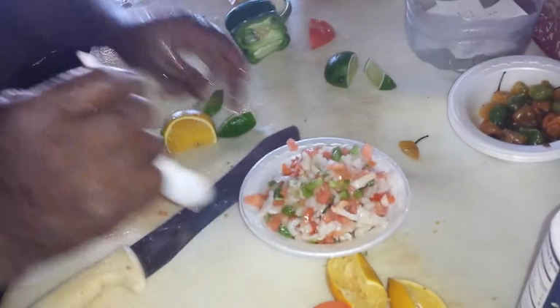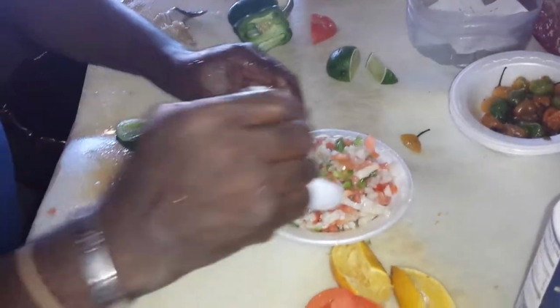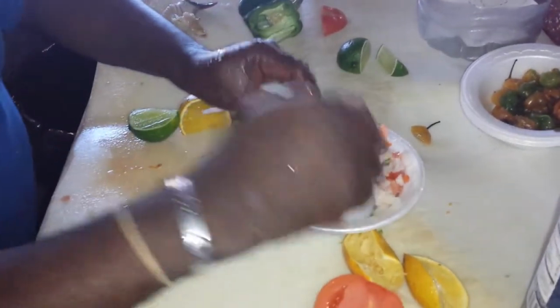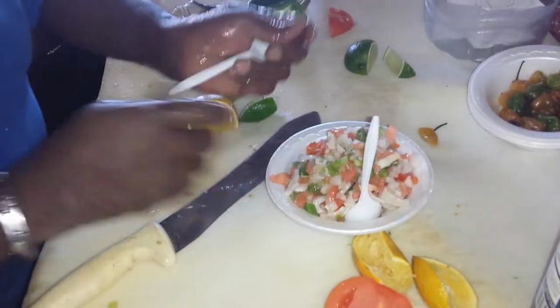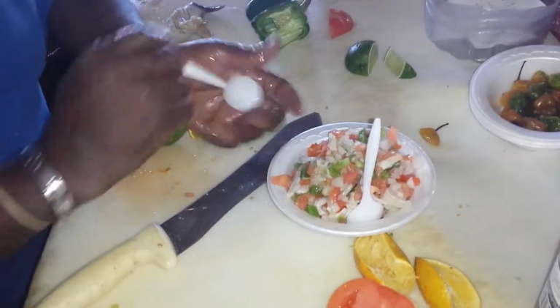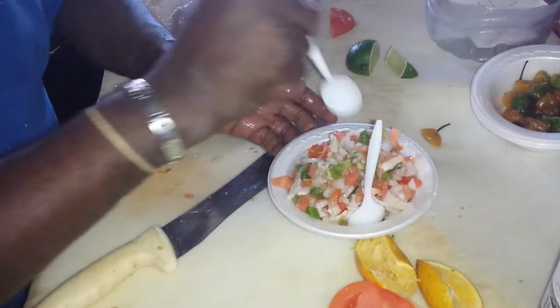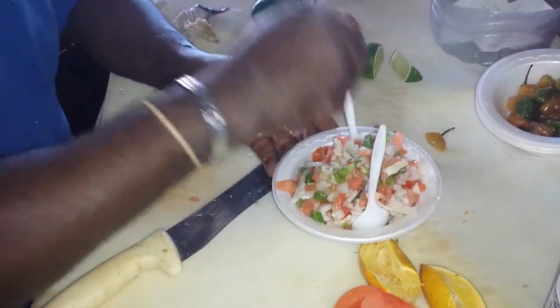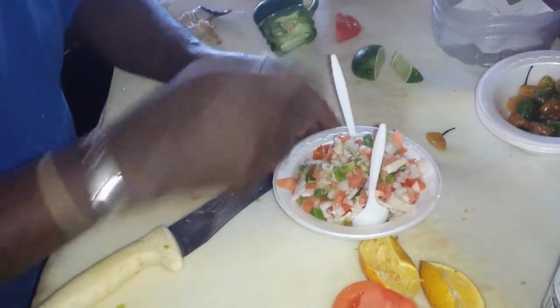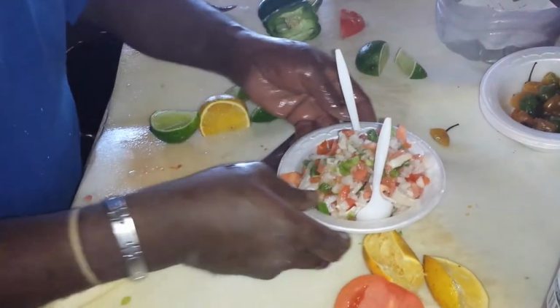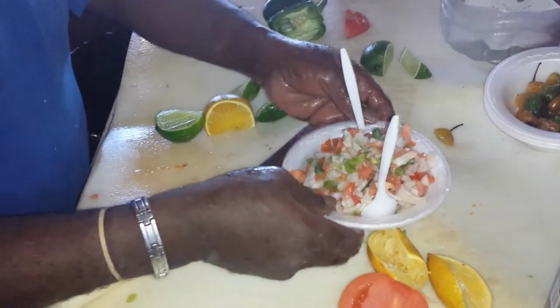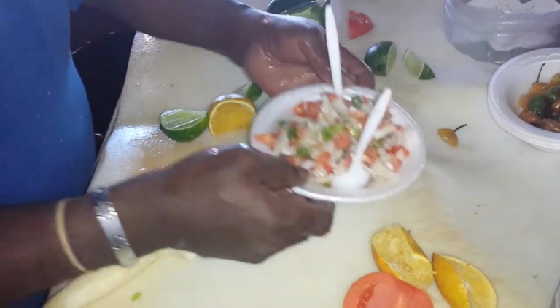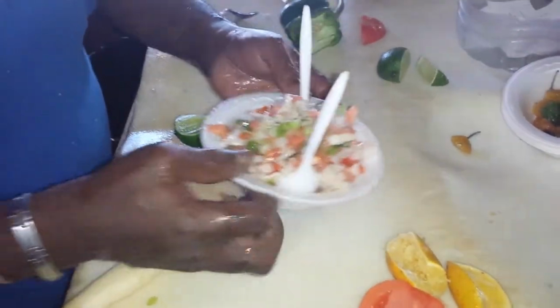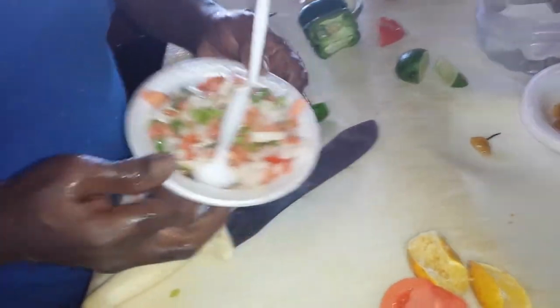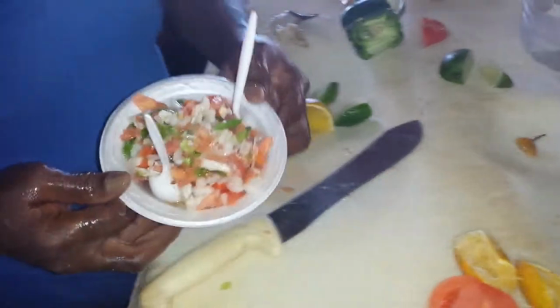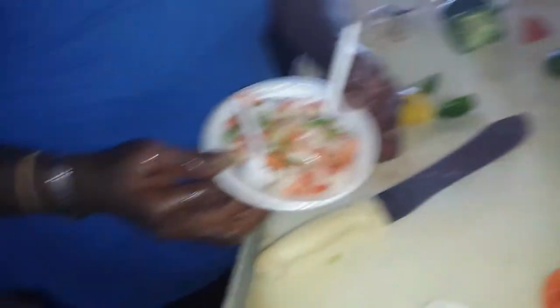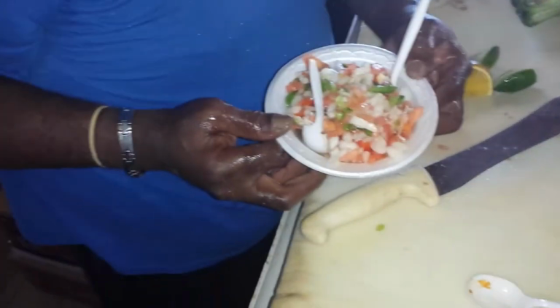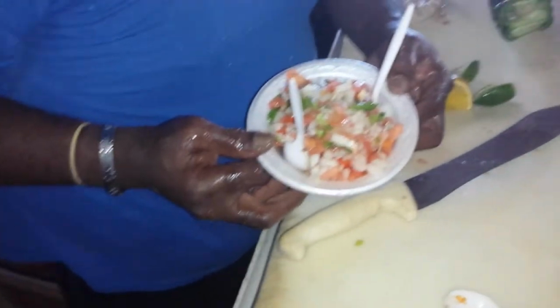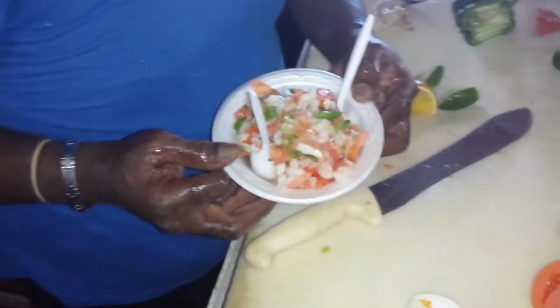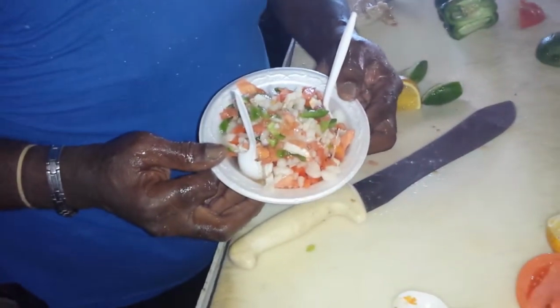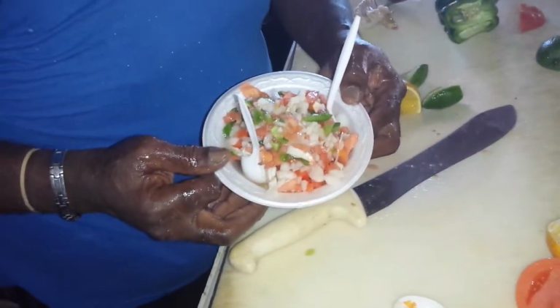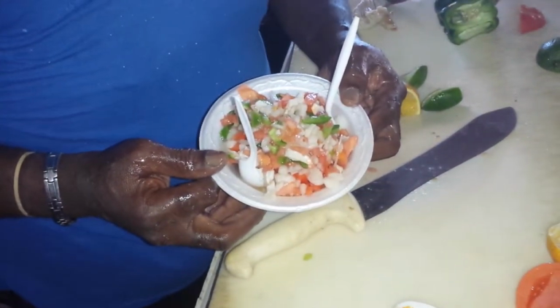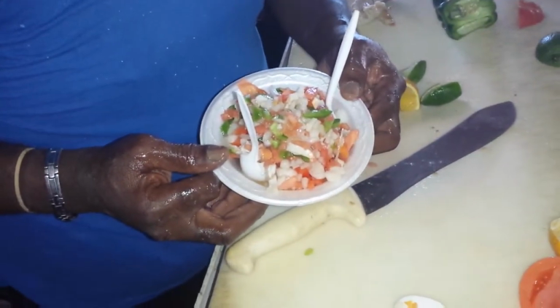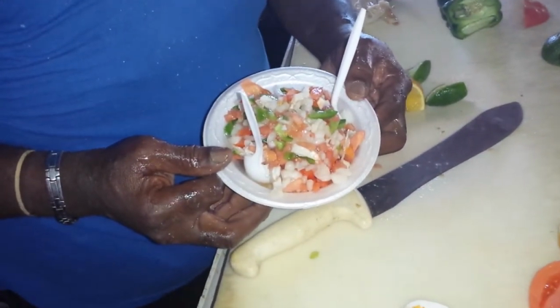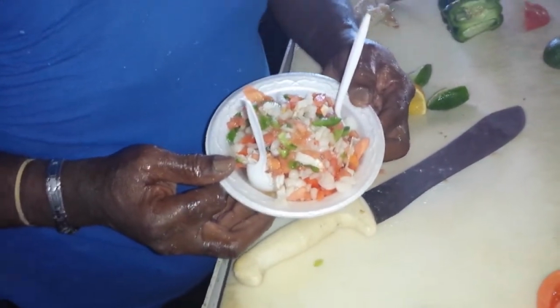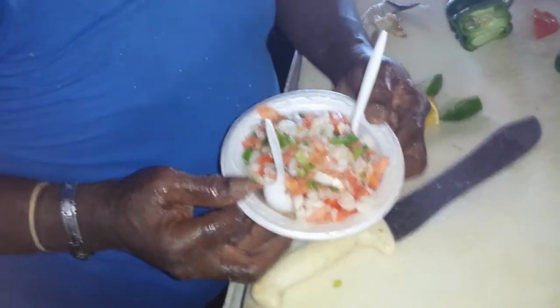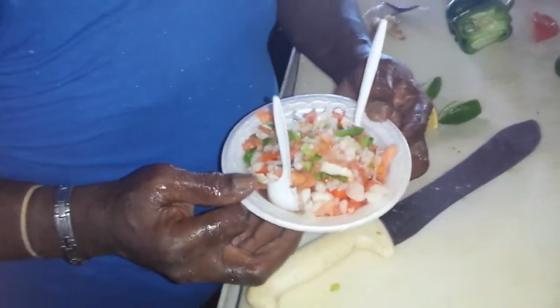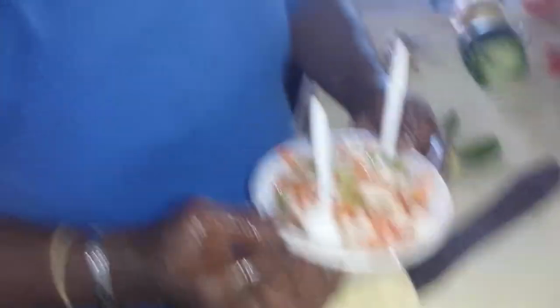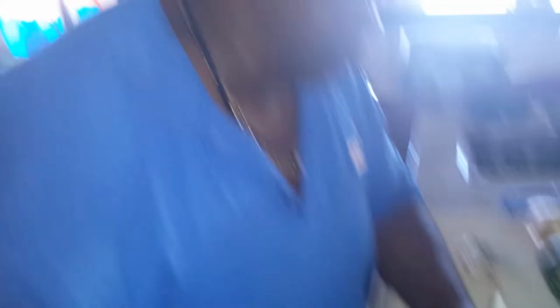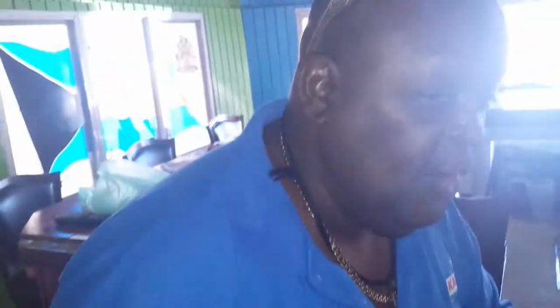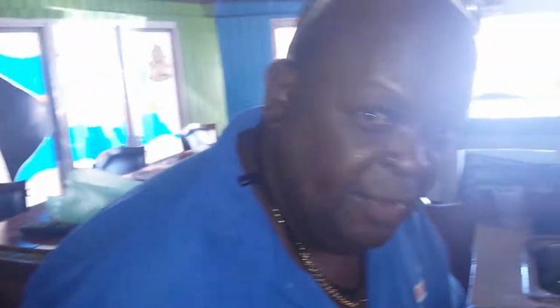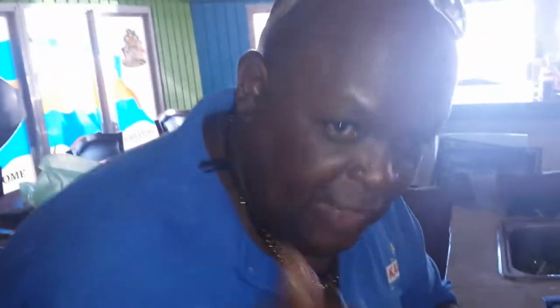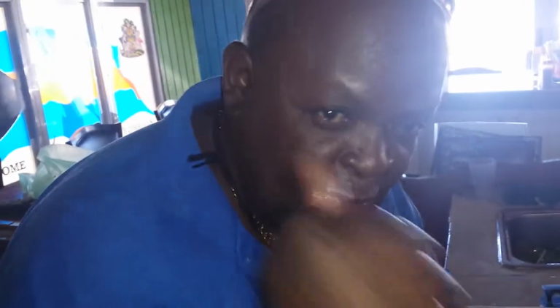And that's your conch salad. That is natural, al fresco, very quick, very elegant, and nicely prepared. Thank you very much. Thank you.